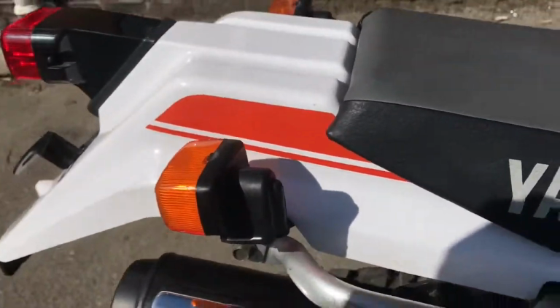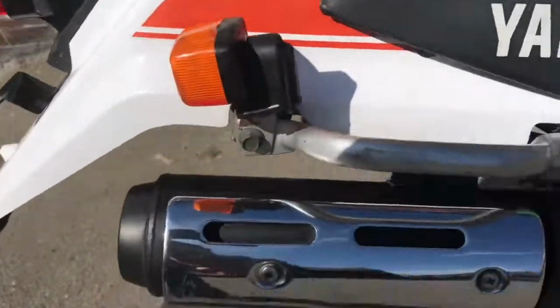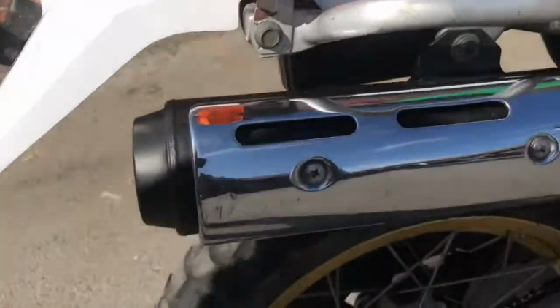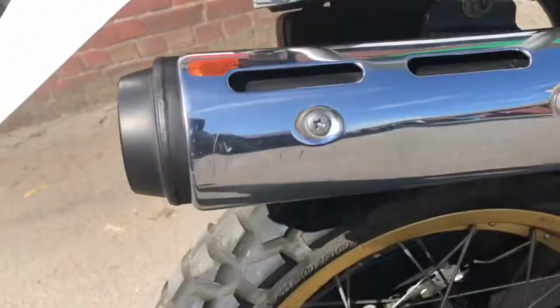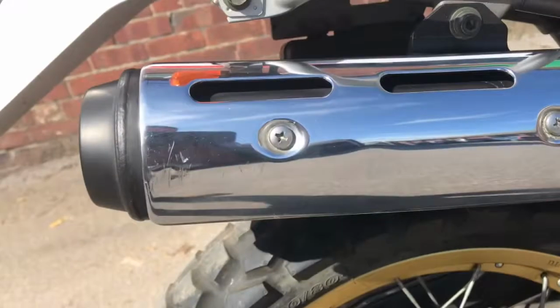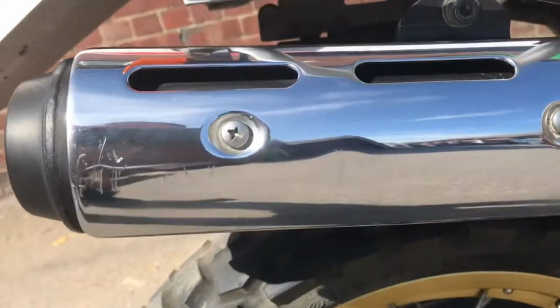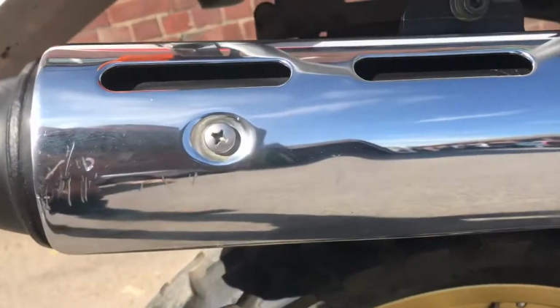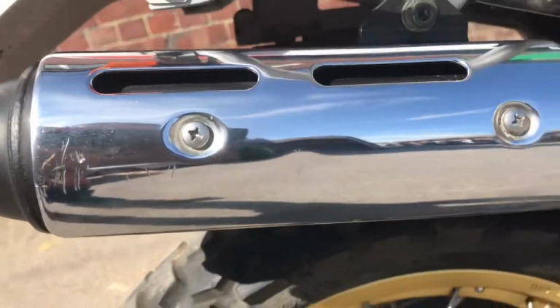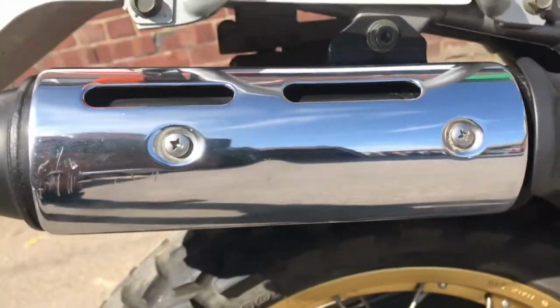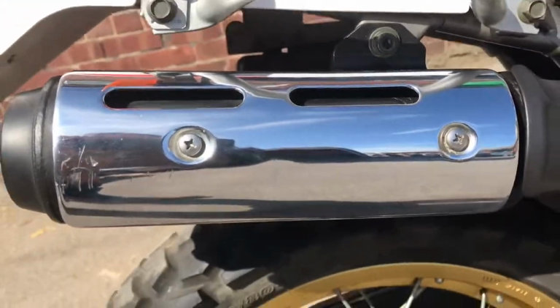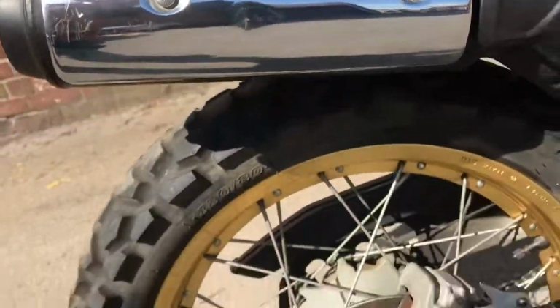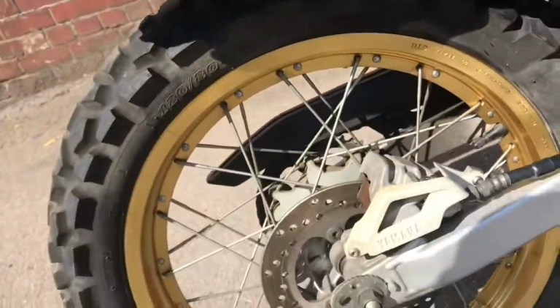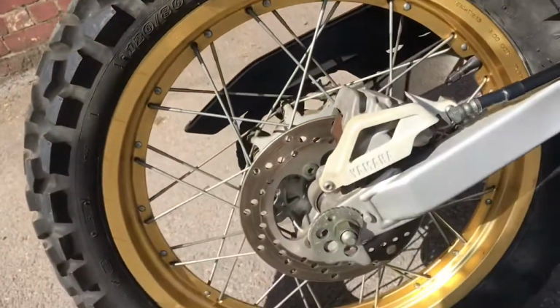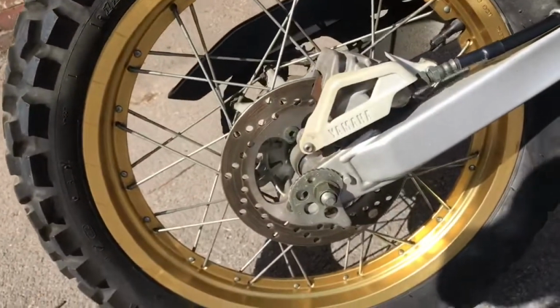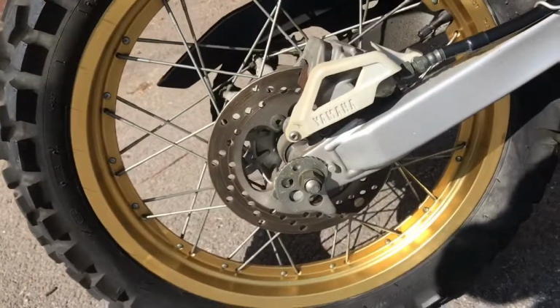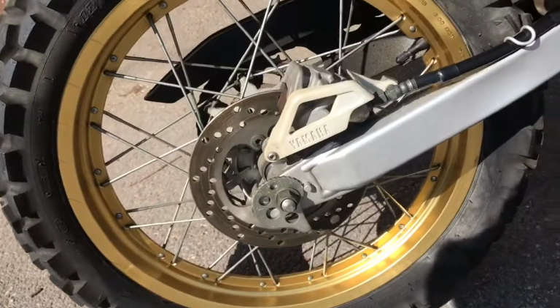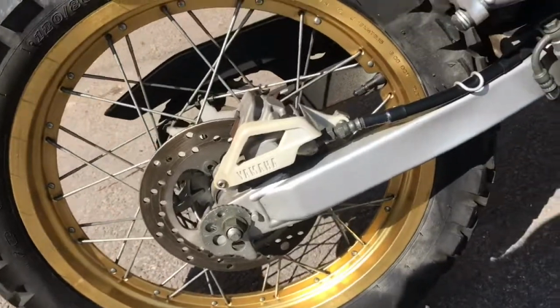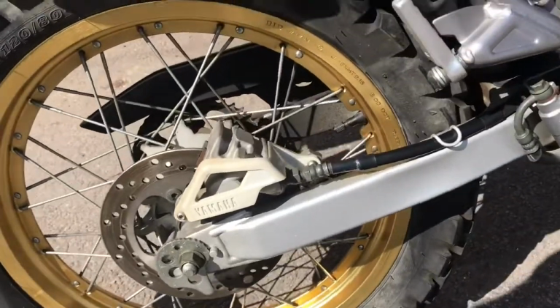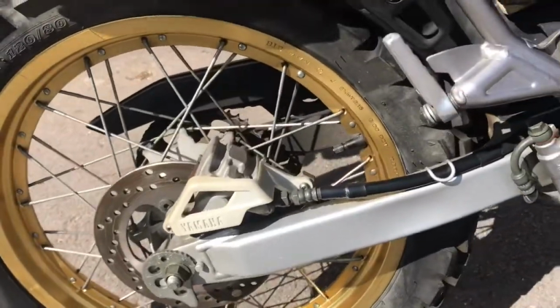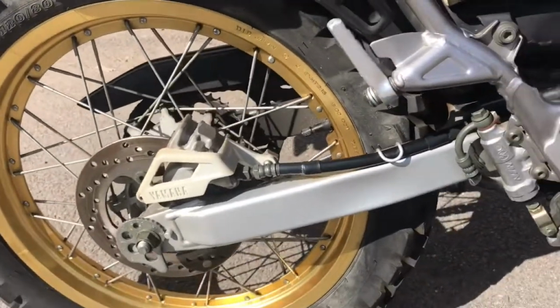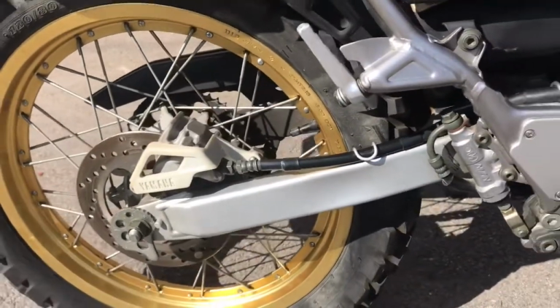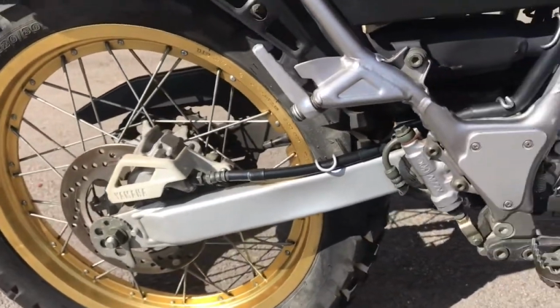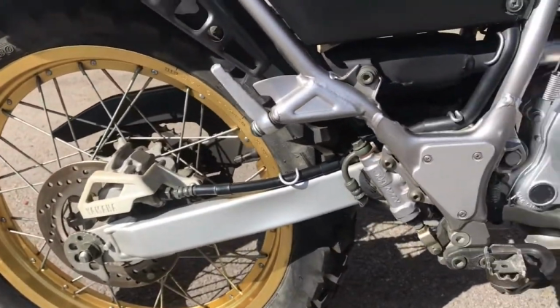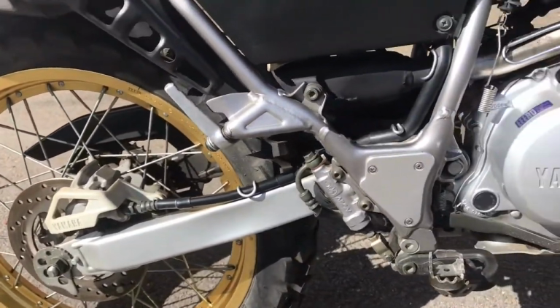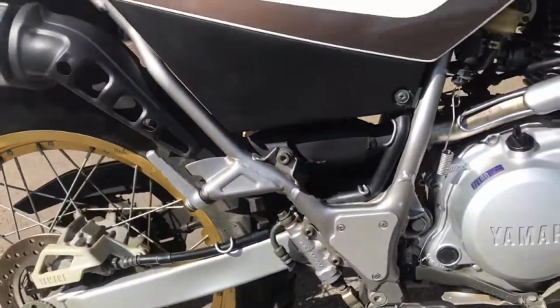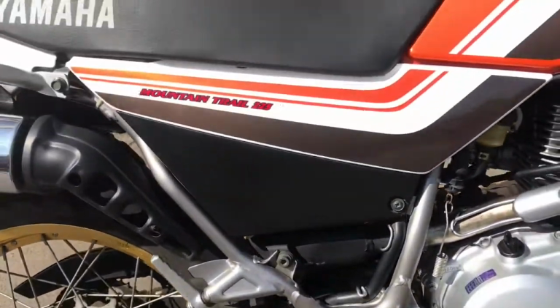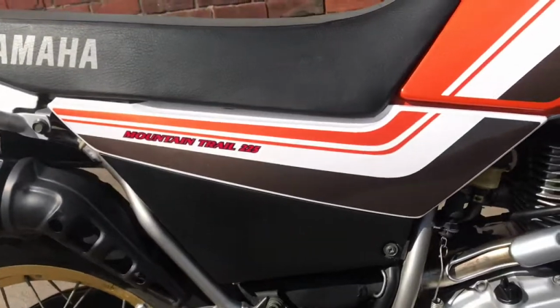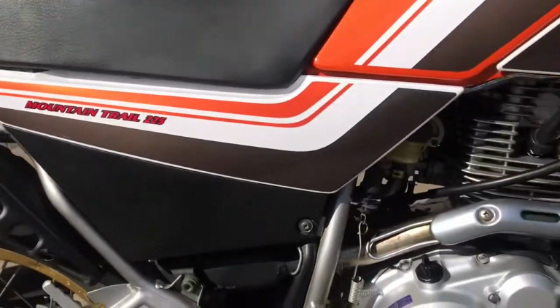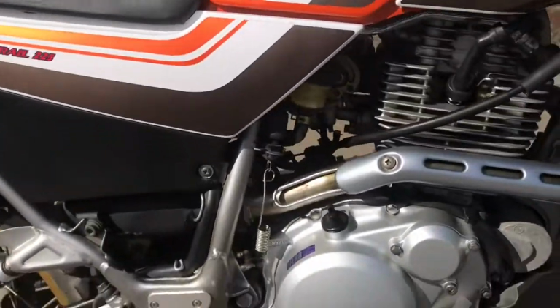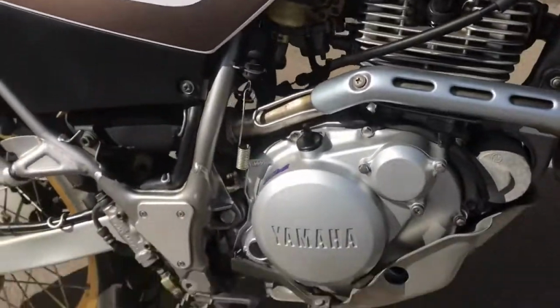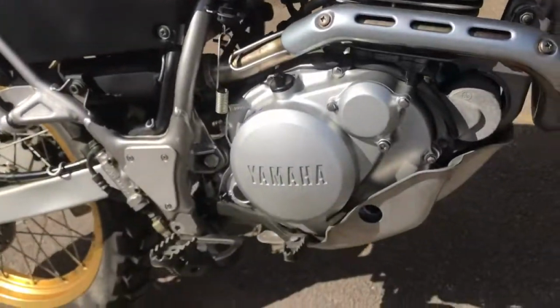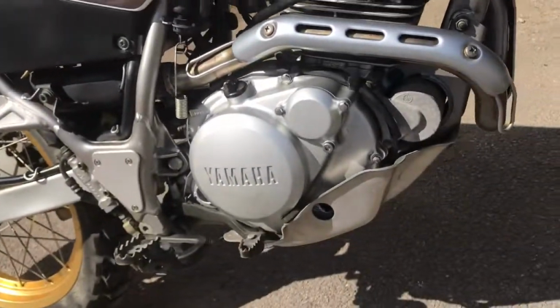Indicators are good. A couple of scratches on the muffler guard. Rear wheel, good. Swing arm, subframe, side panel, engine — a super clean bike.